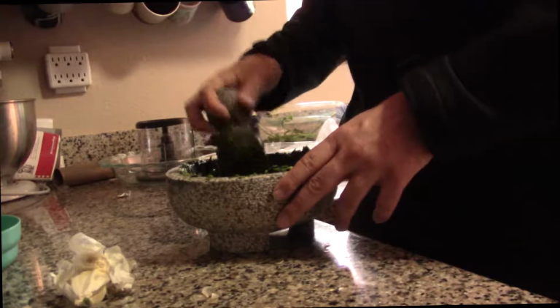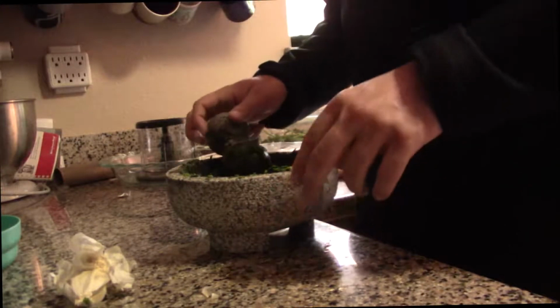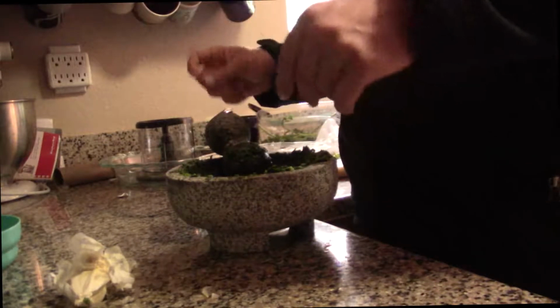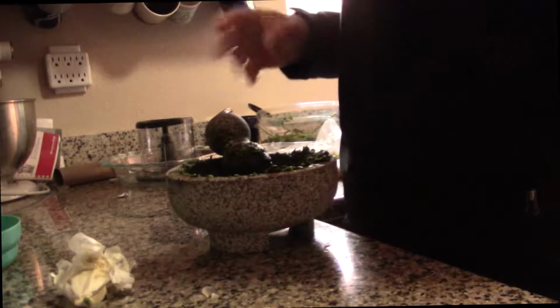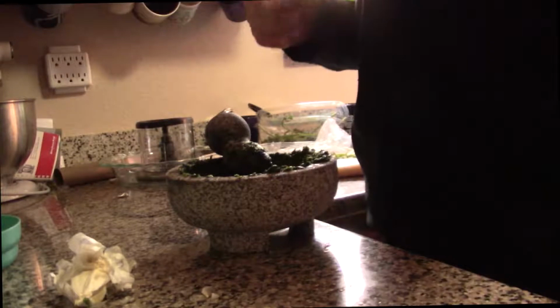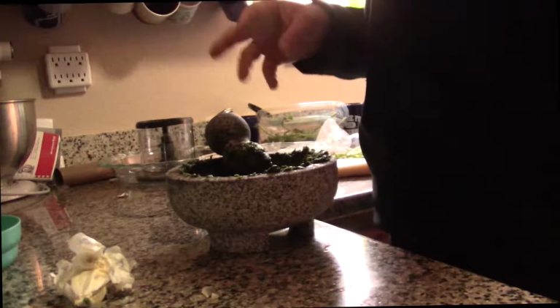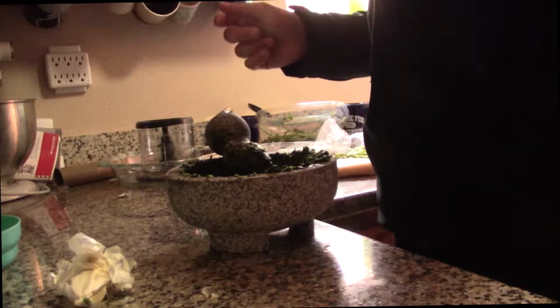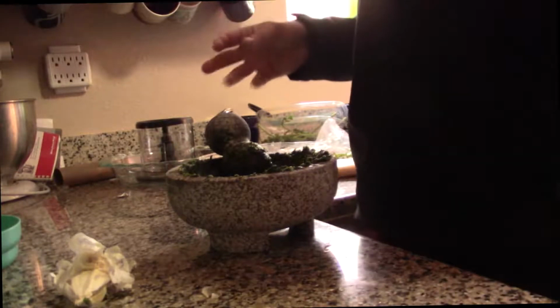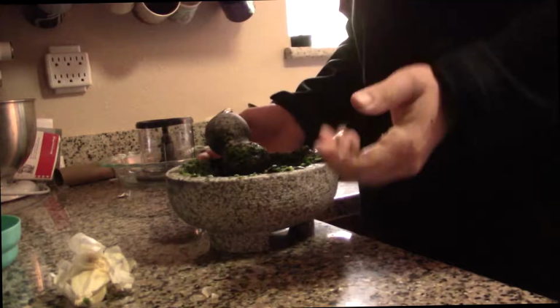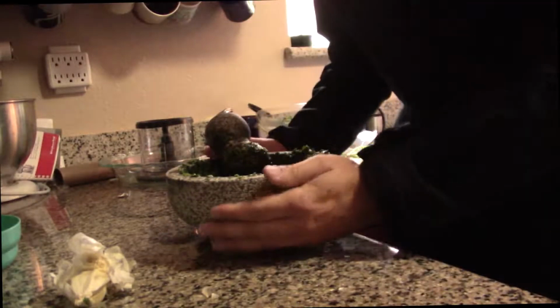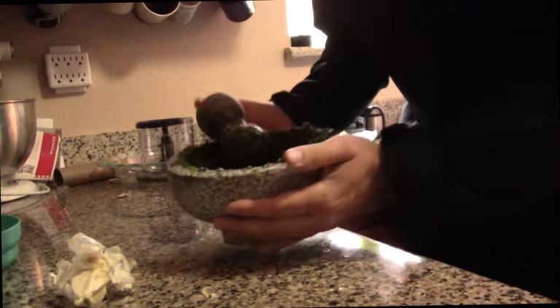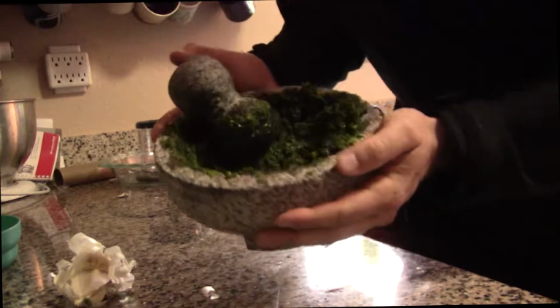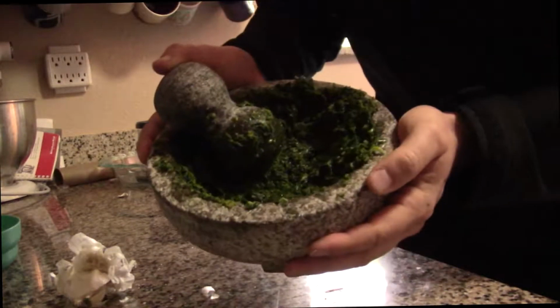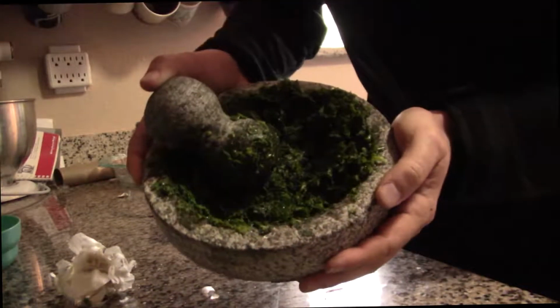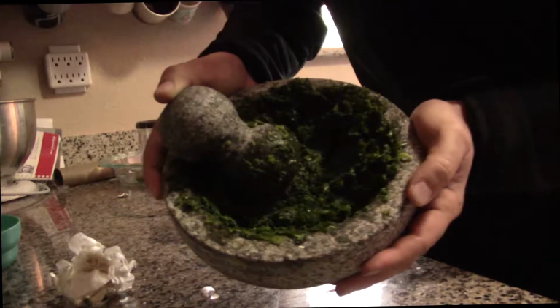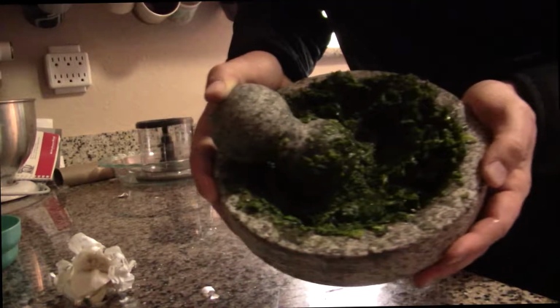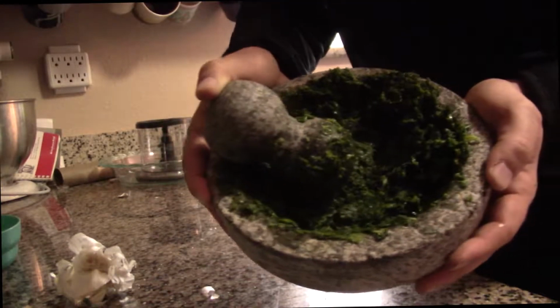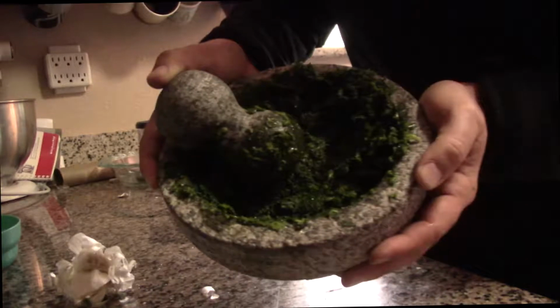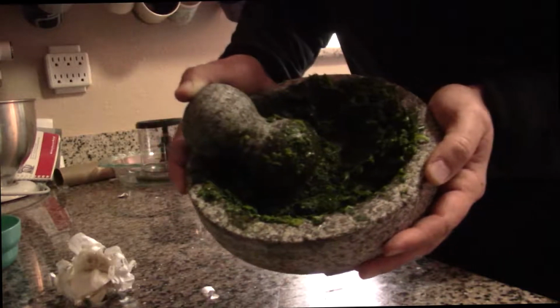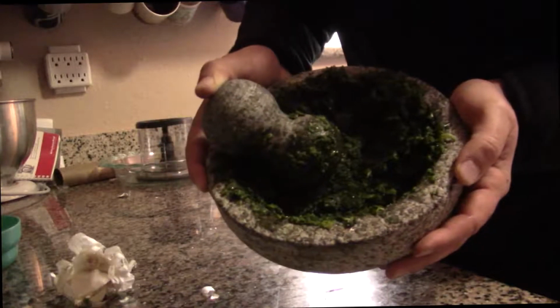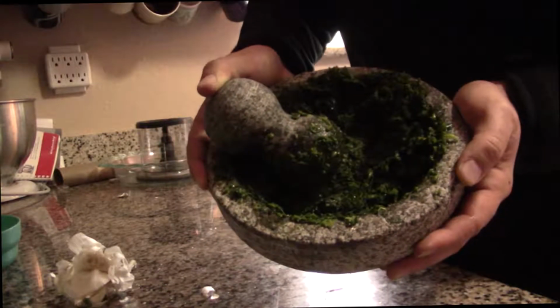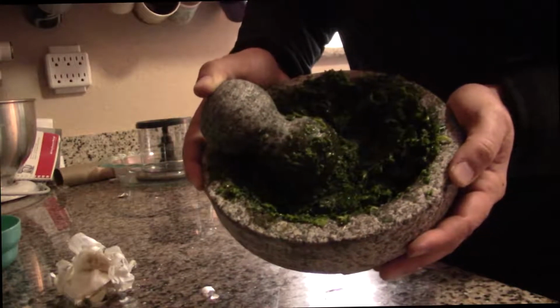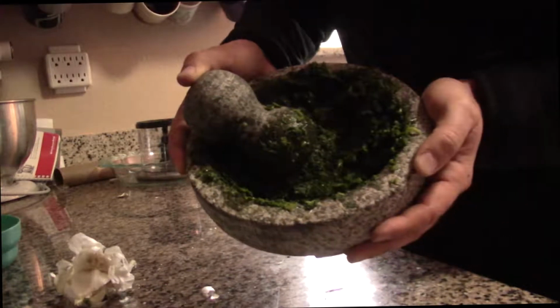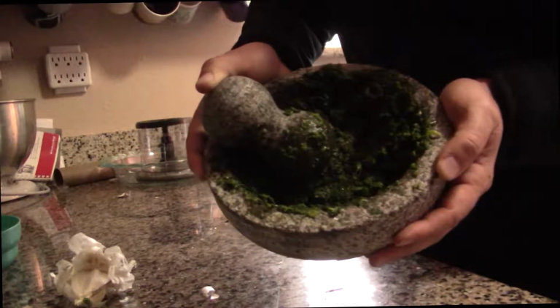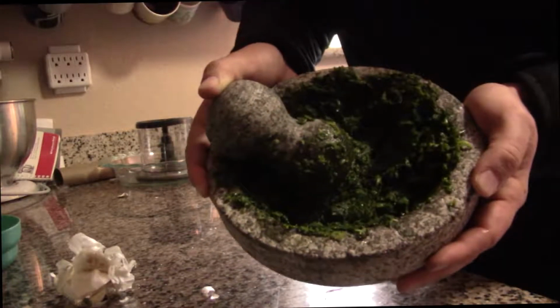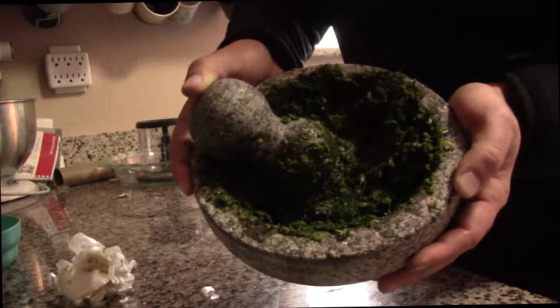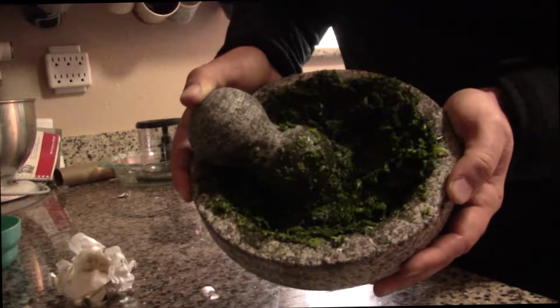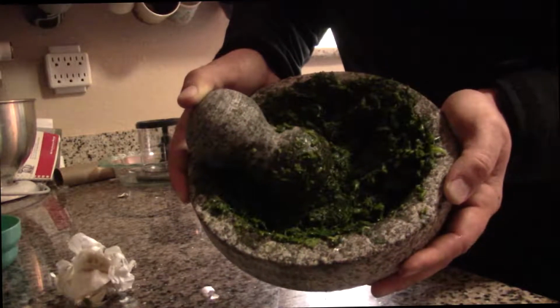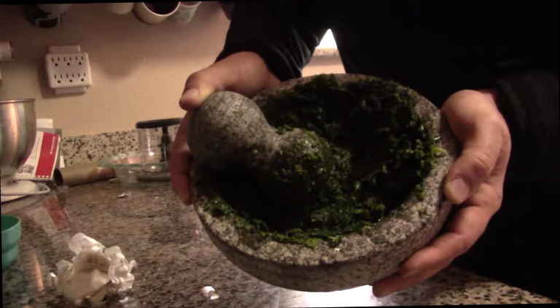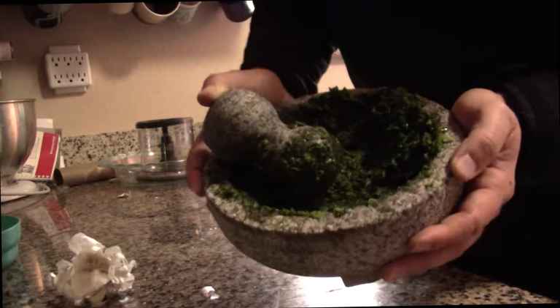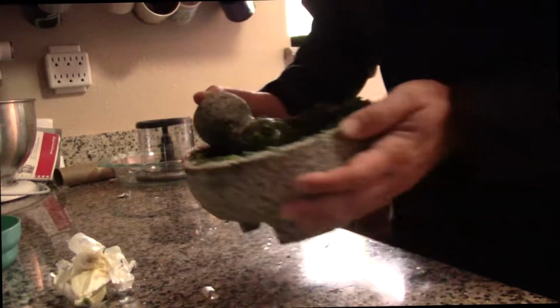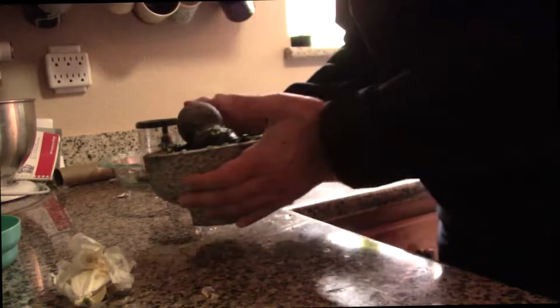This is looking kind of mashed up — good enough right now. See that? That's what it looks like. Nice and pasted.